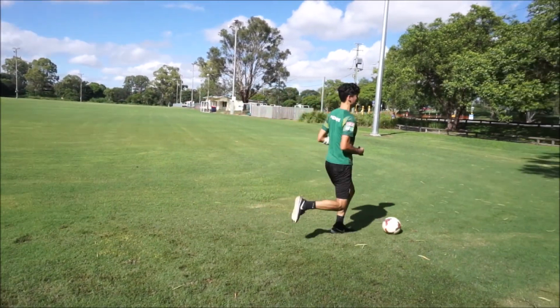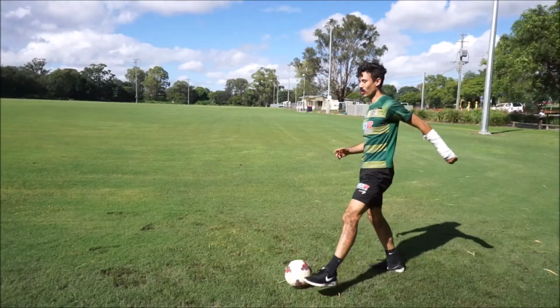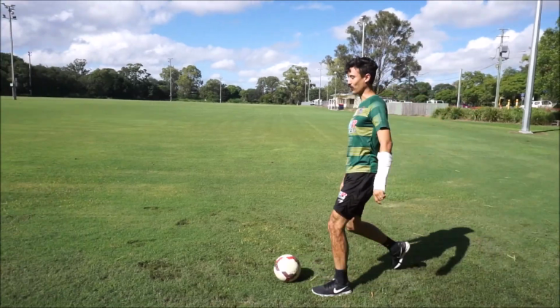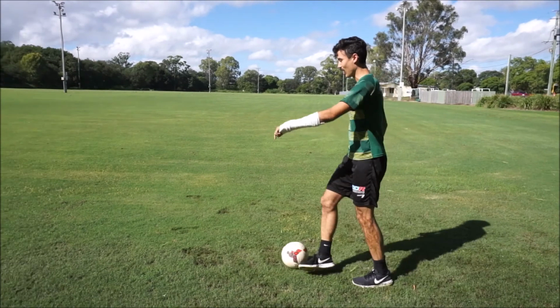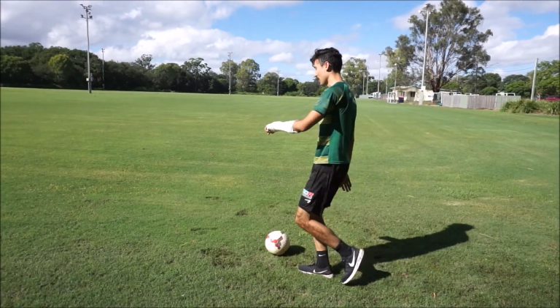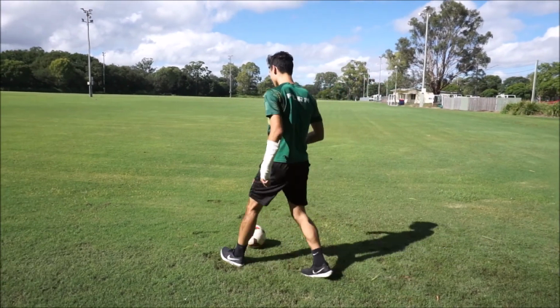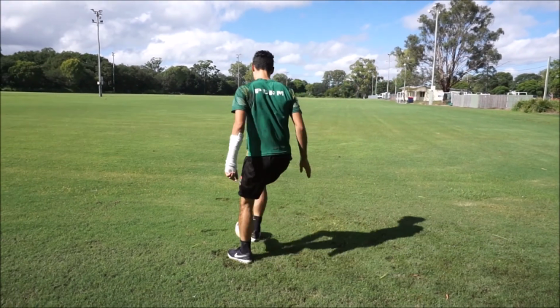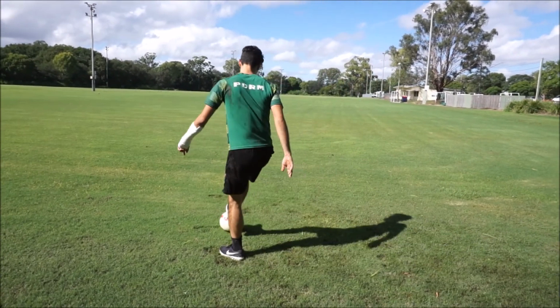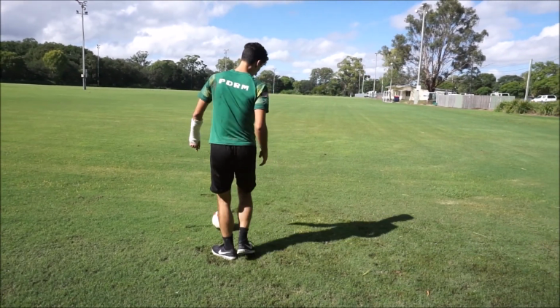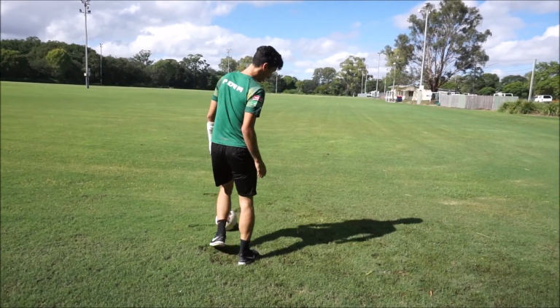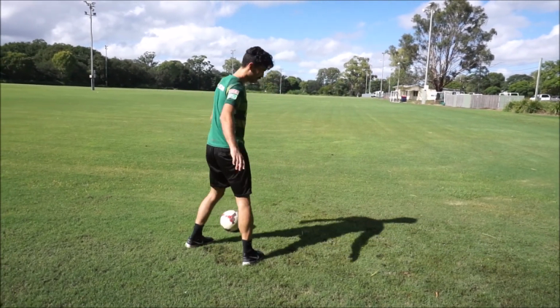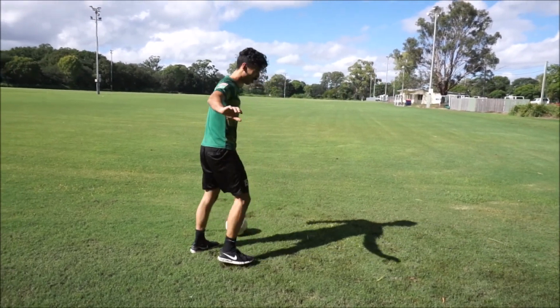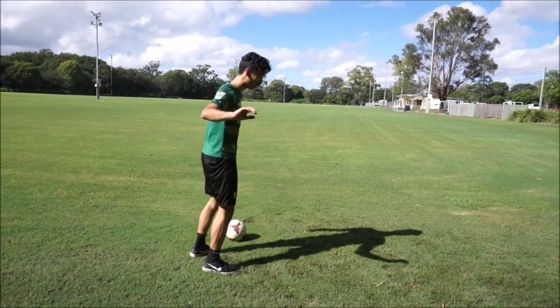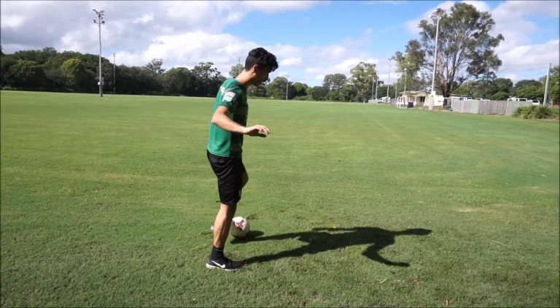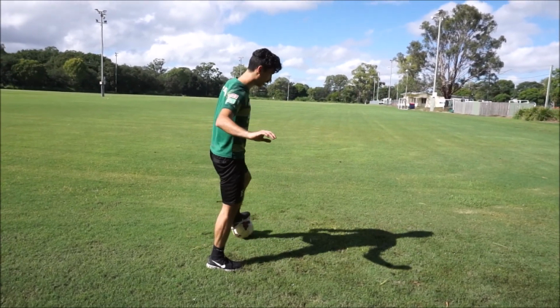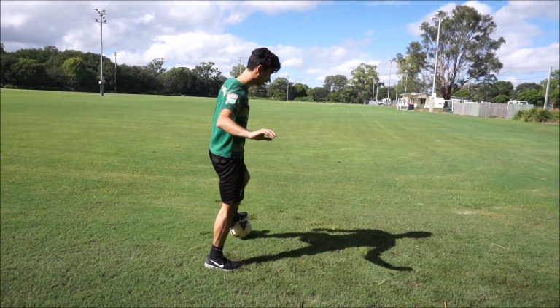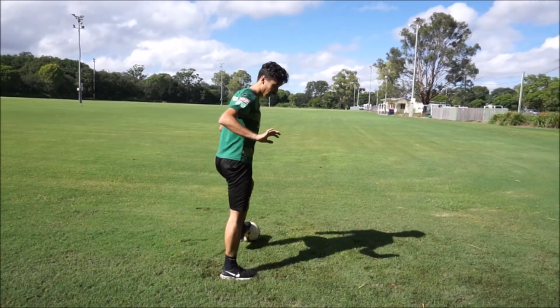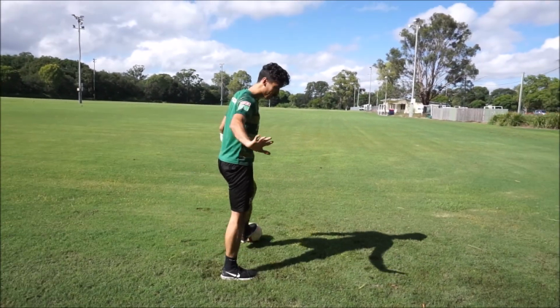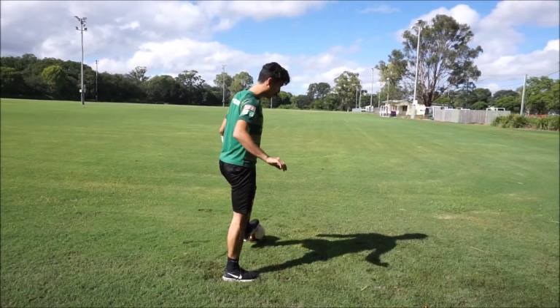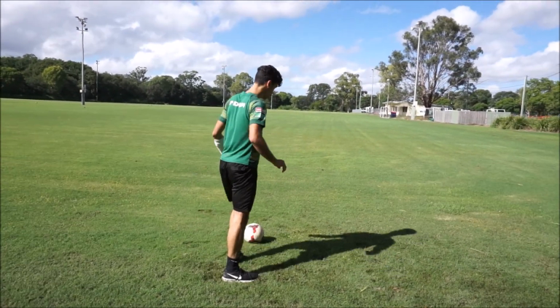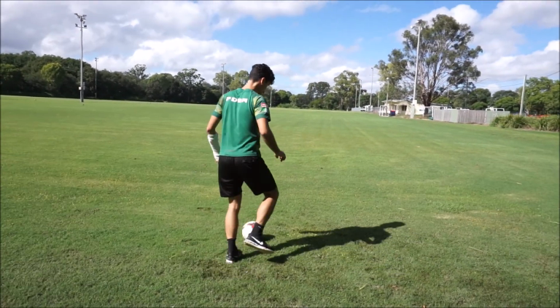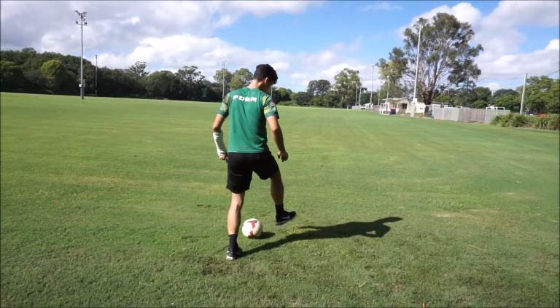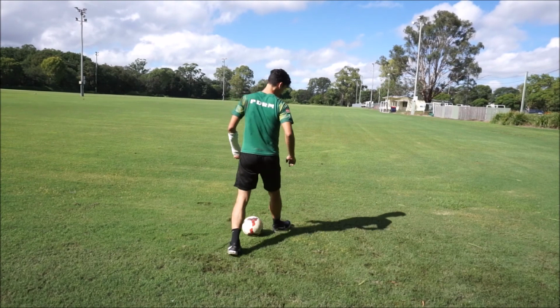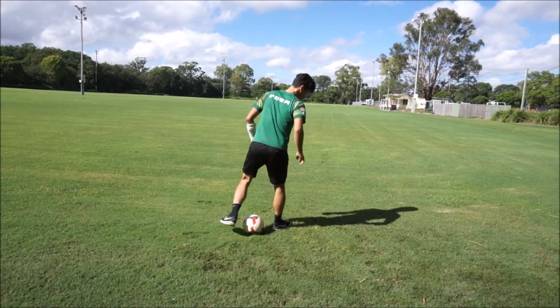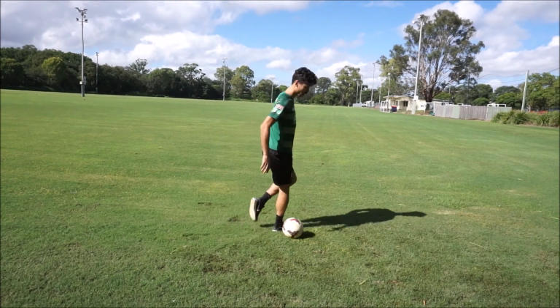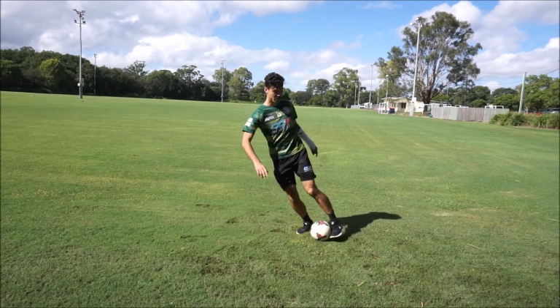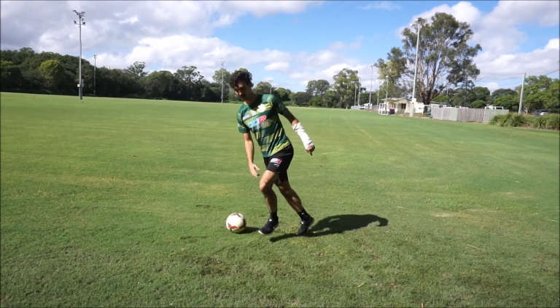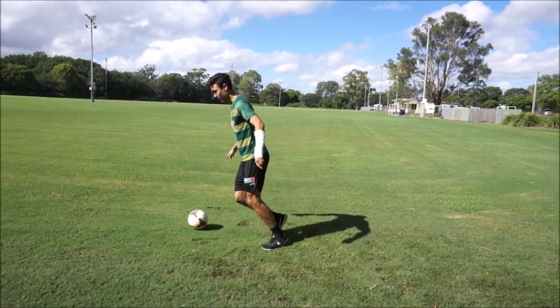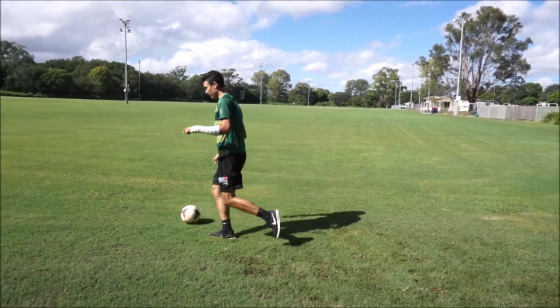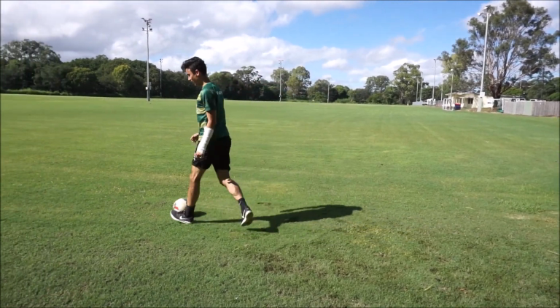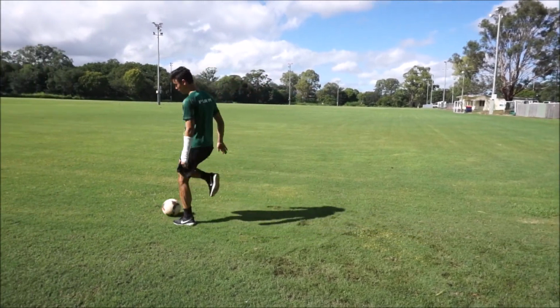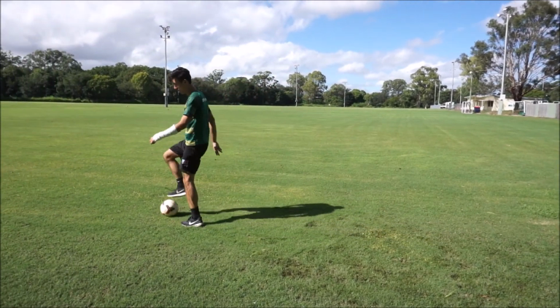If you're a left footer like Sam Zinnes, you're holding him off like this. You give him a little push, step in front and then take it the other way.